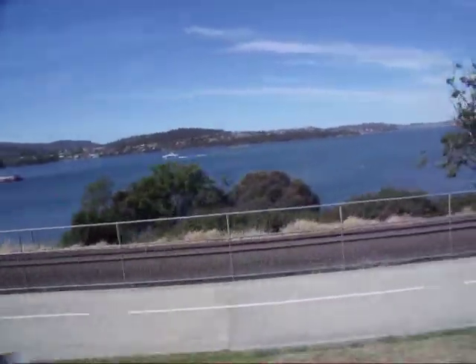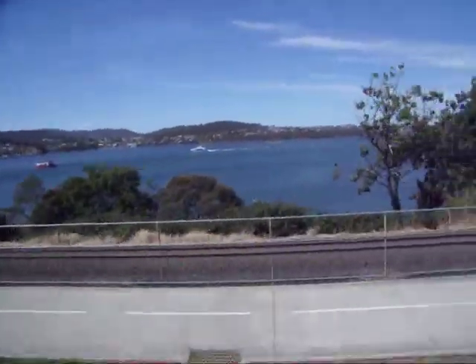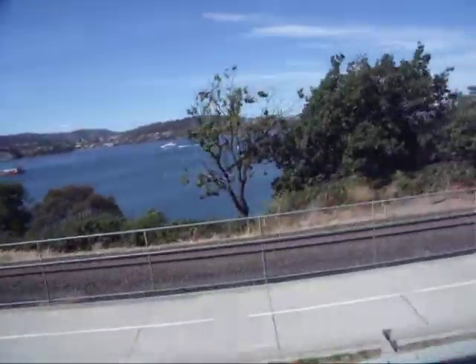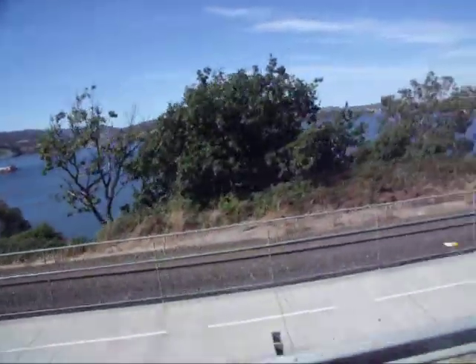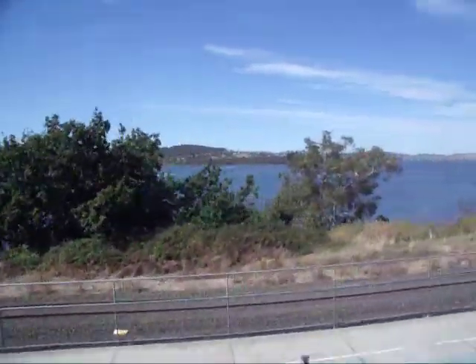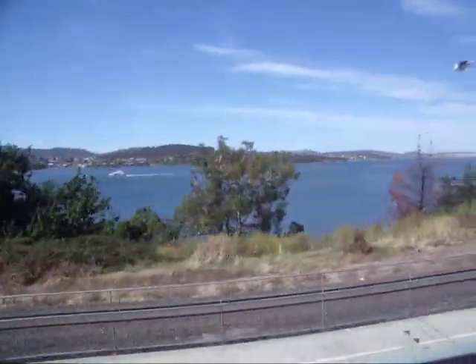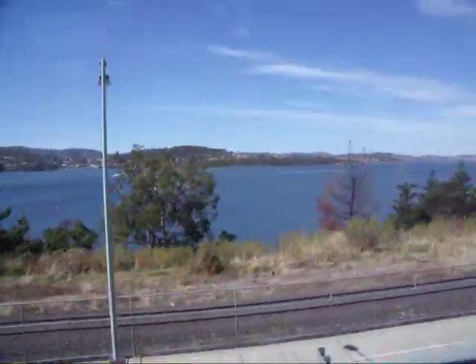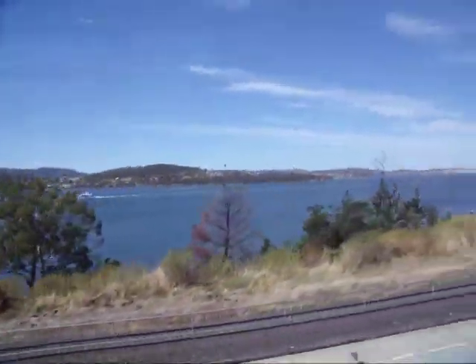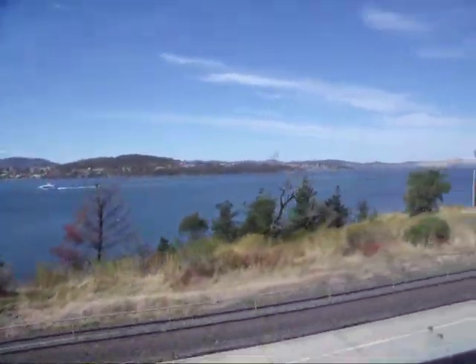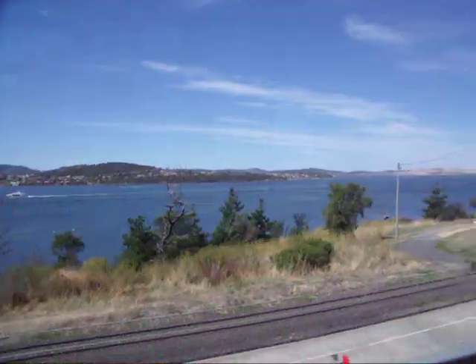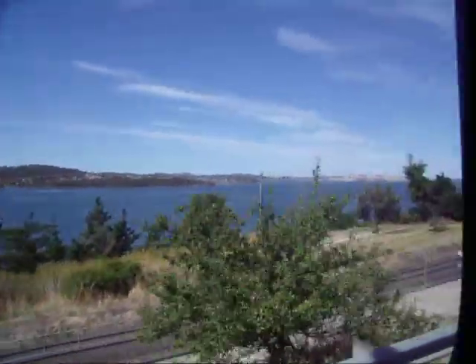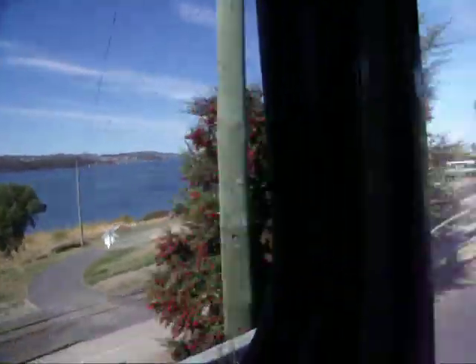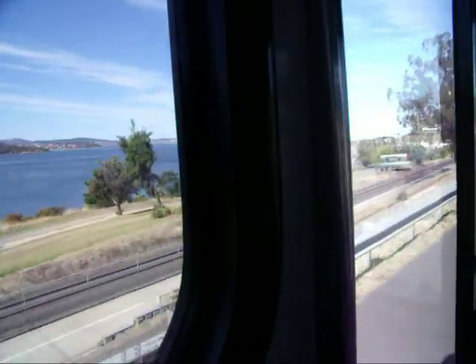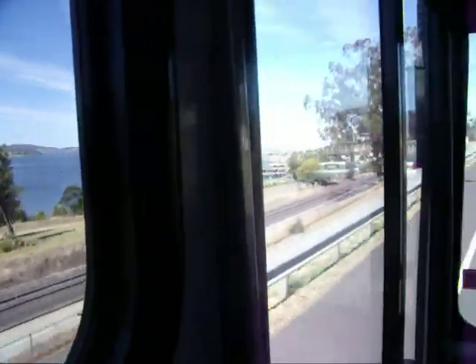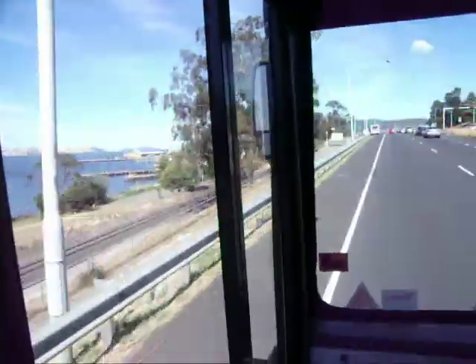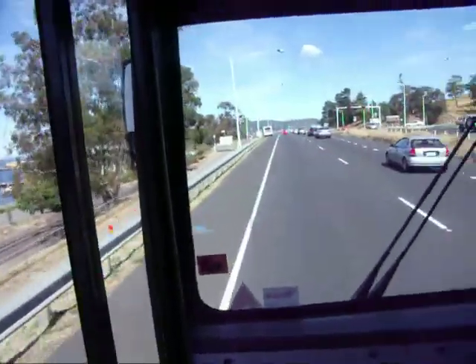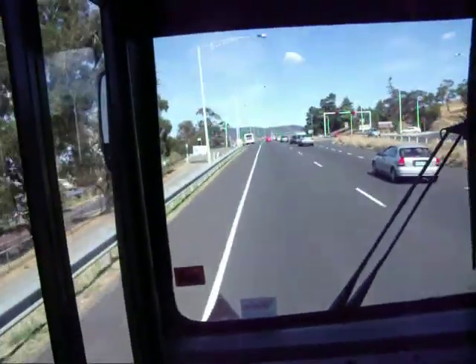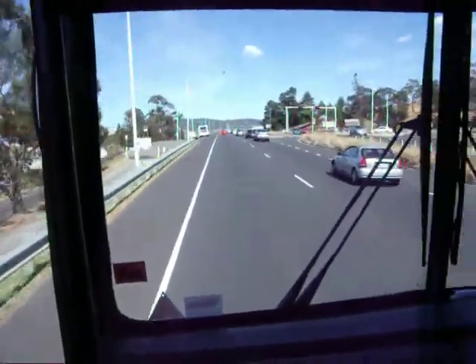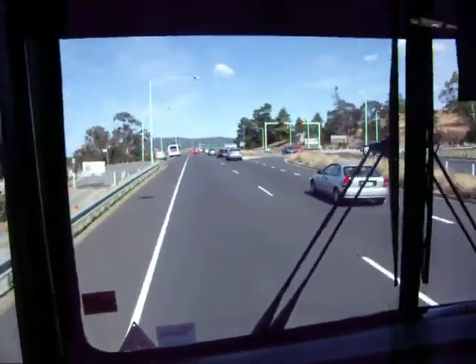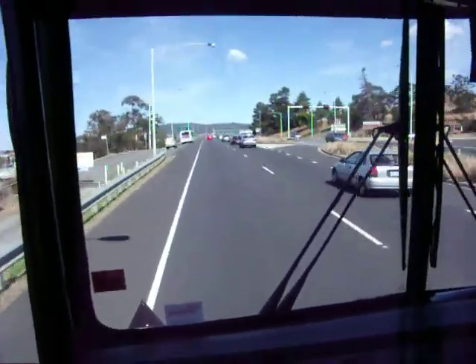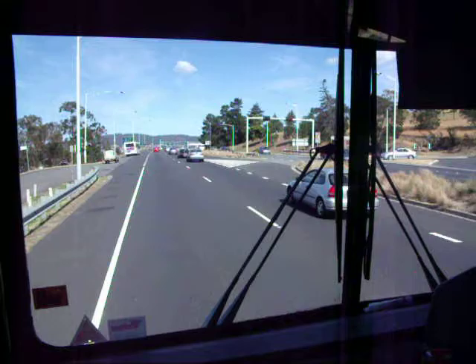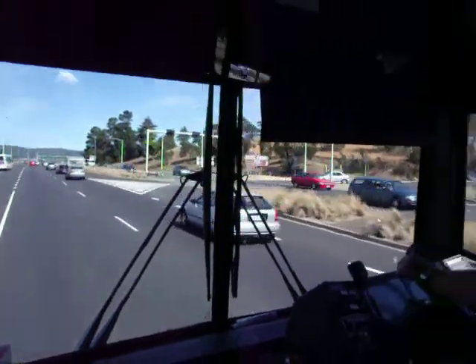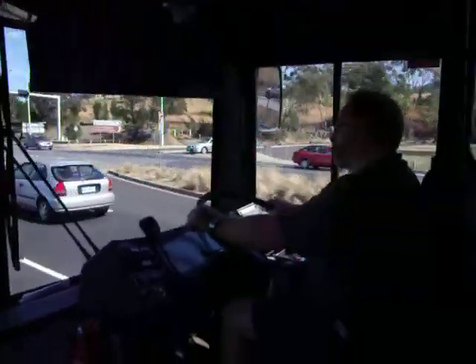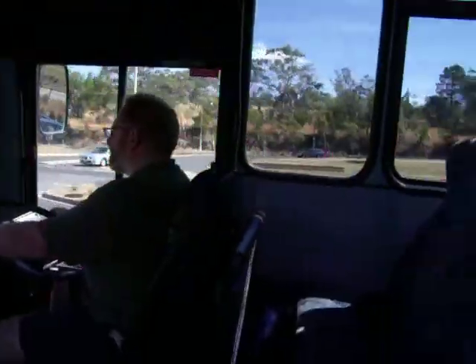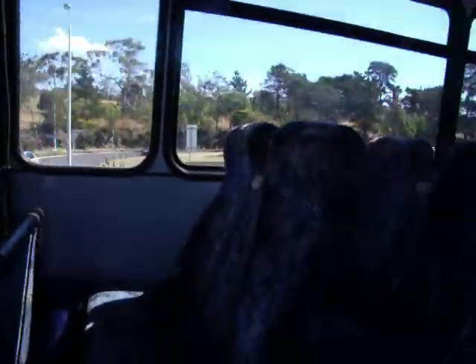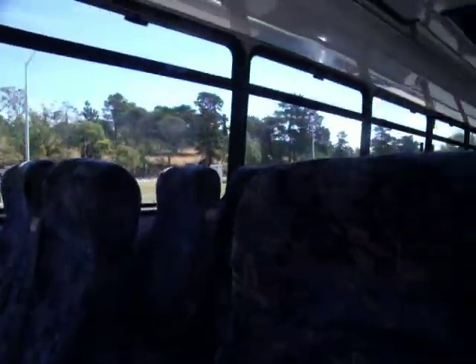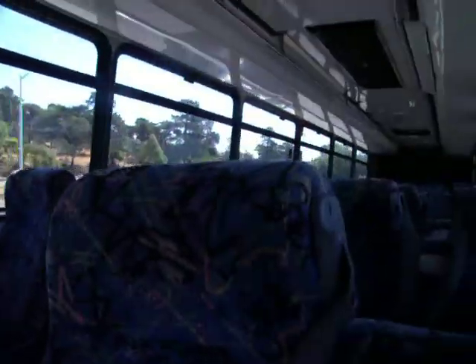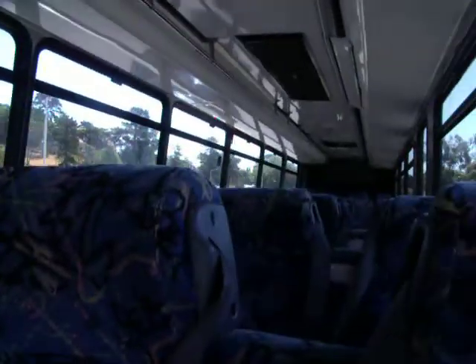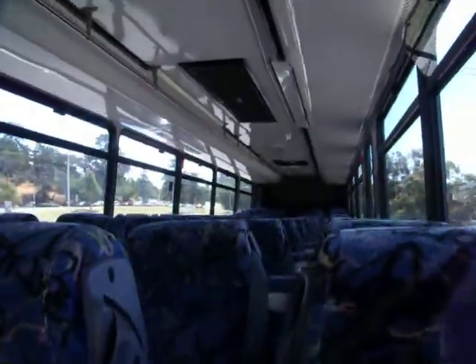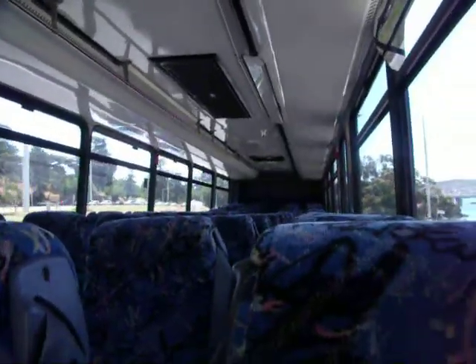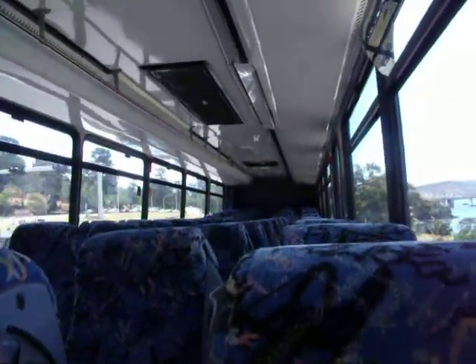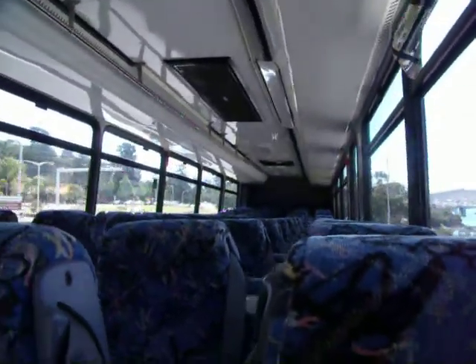Beautiful day to be out on there. Getting hot on the bus. Everyone's heading into town. And here's the empty bus, all empty.